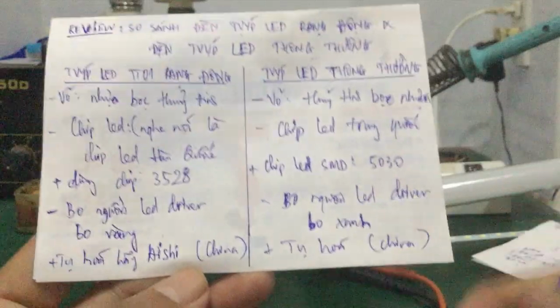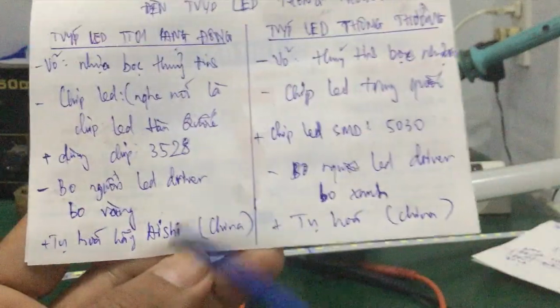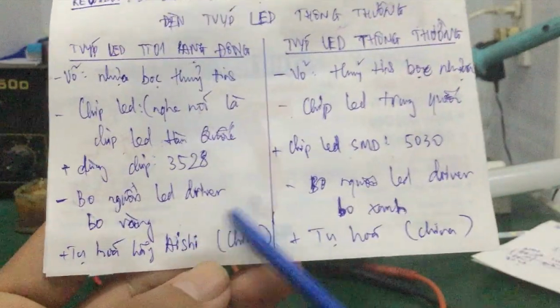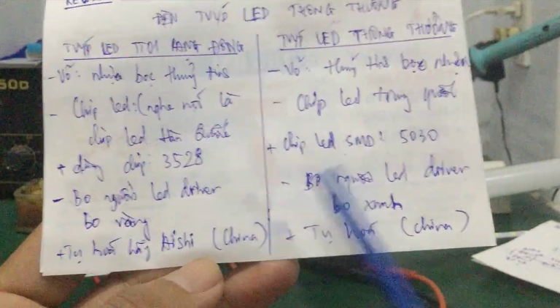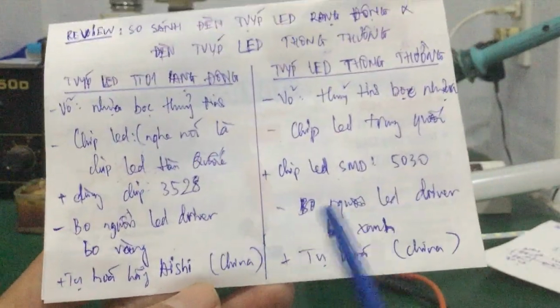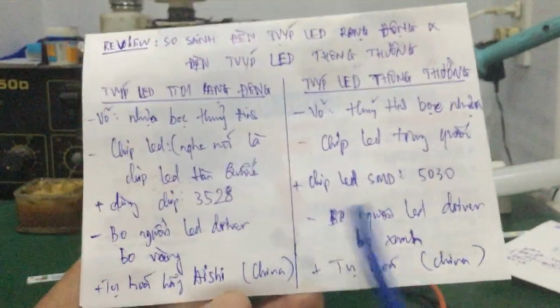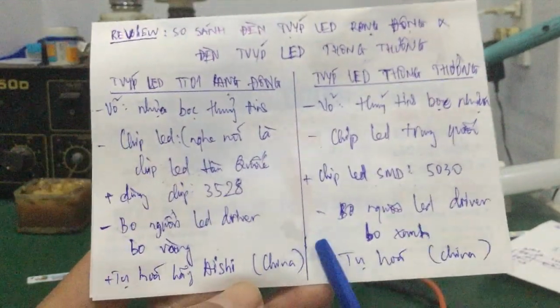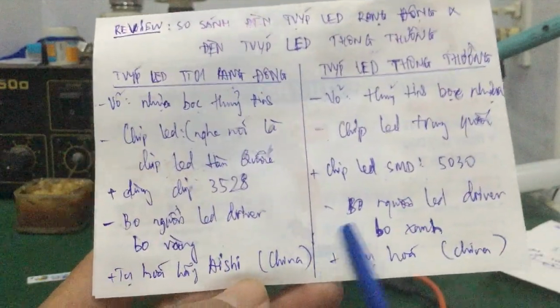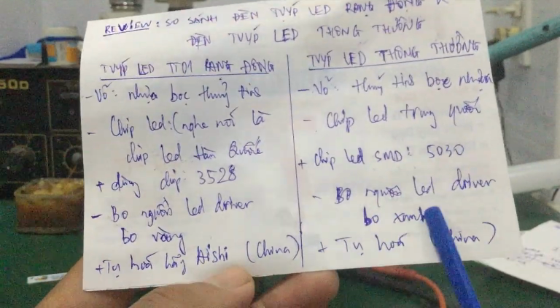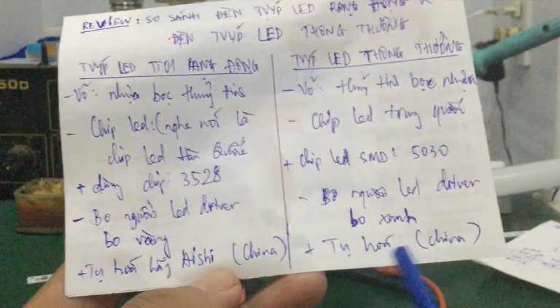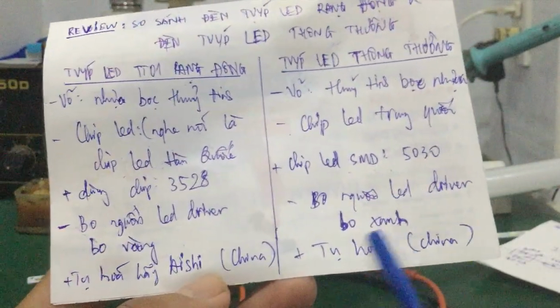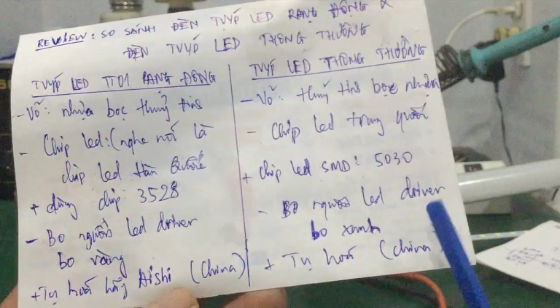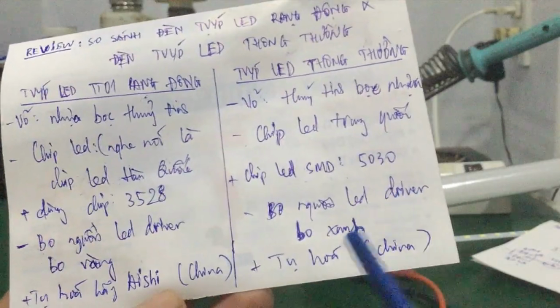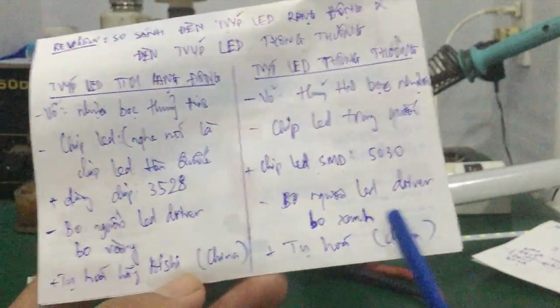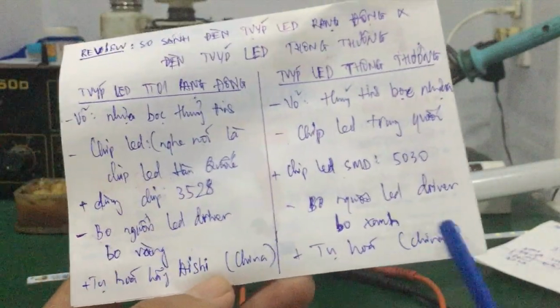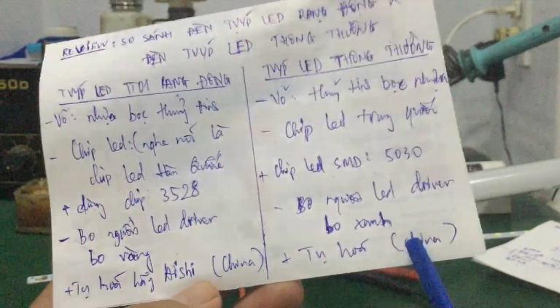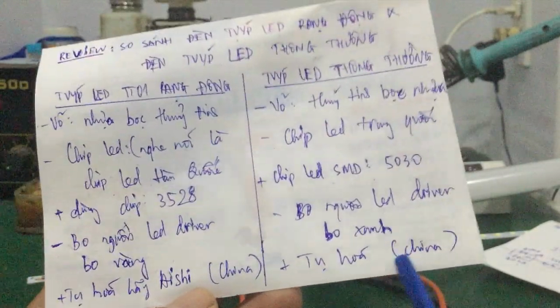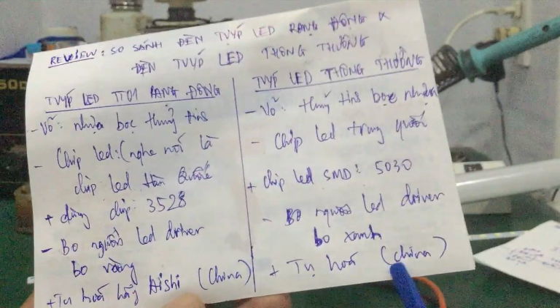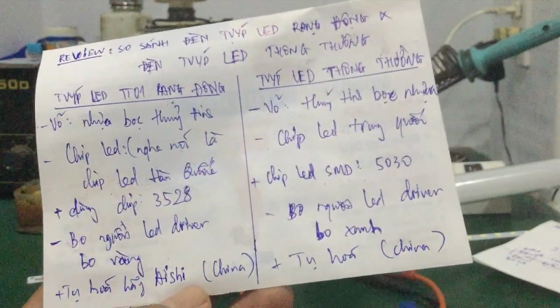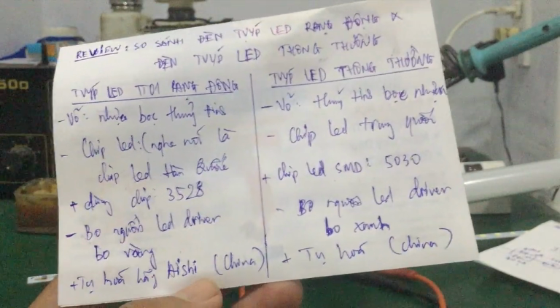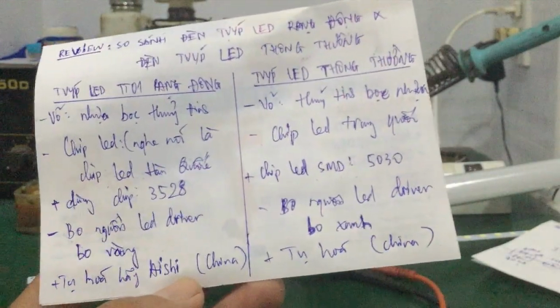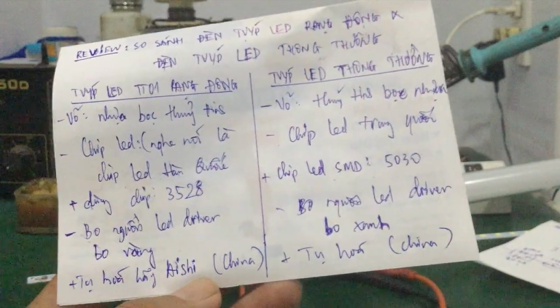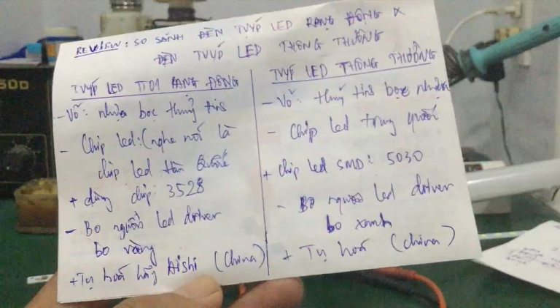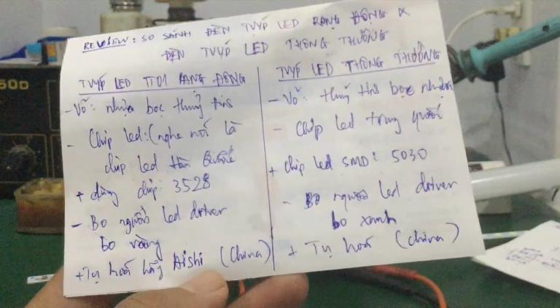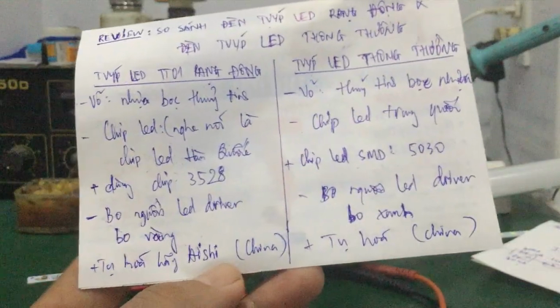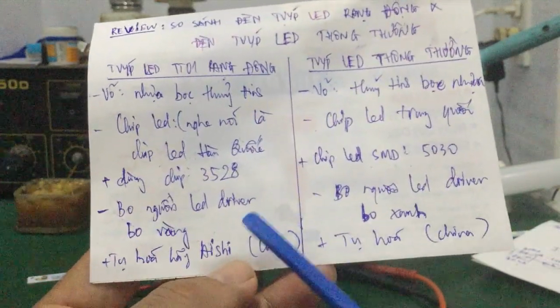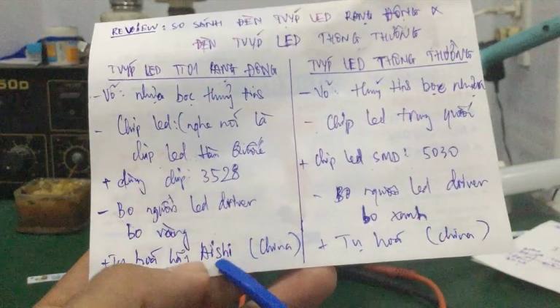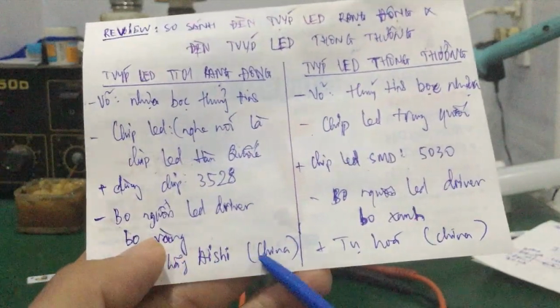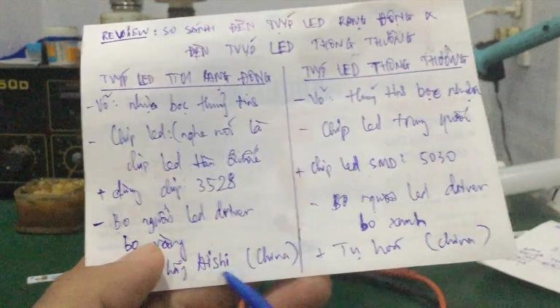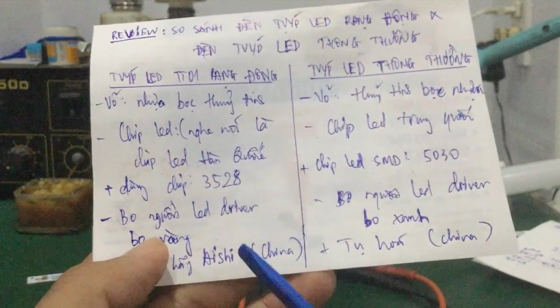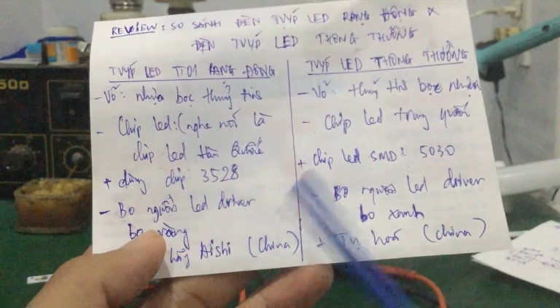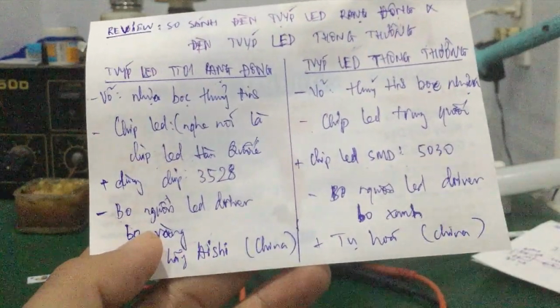Còn cái cách nó sử dụng linh kiện — cái tụ hóa mà không có tên tuổi gì thì nhiều khả năng chất lượng kém hơn so với những tụ mà hãng sản xuất có tên tuổi nhé các bạn.